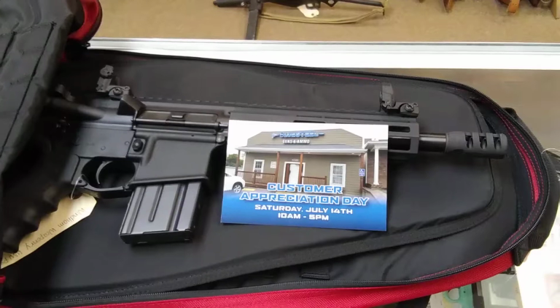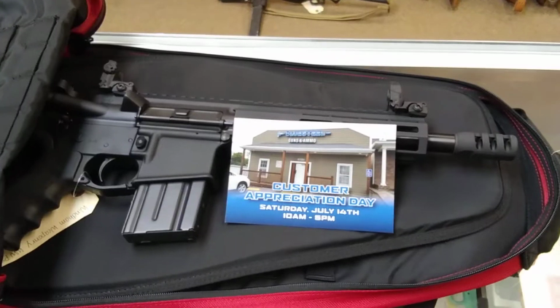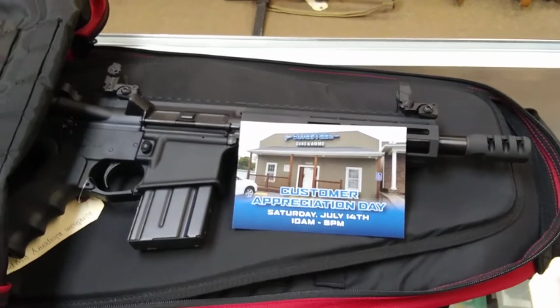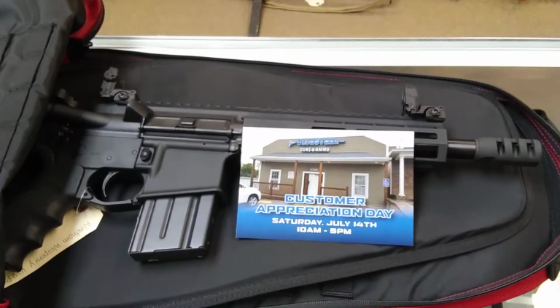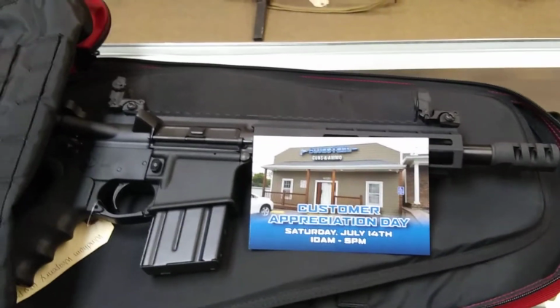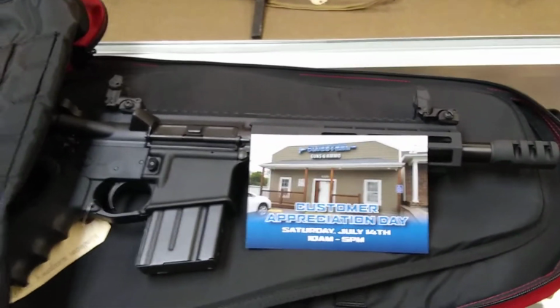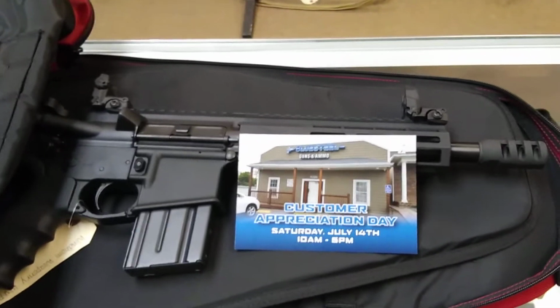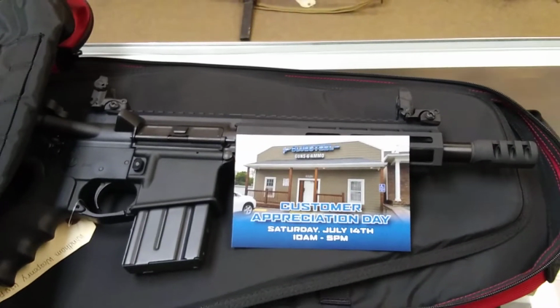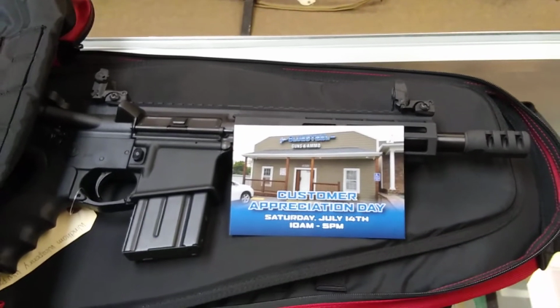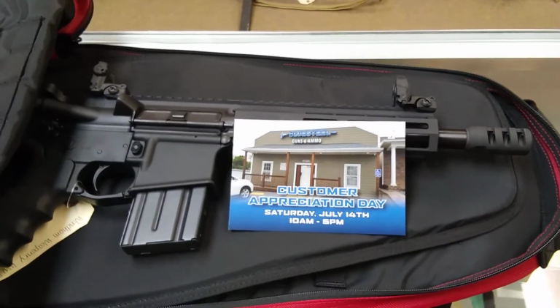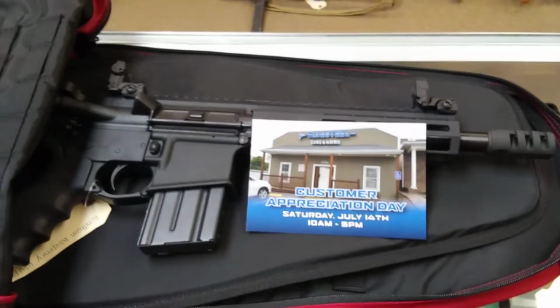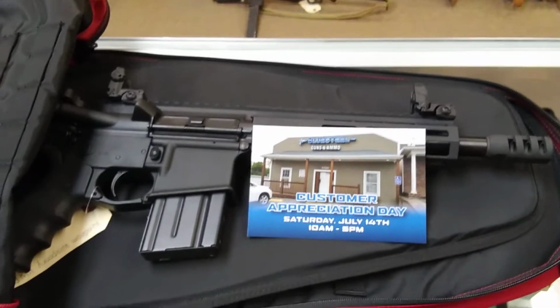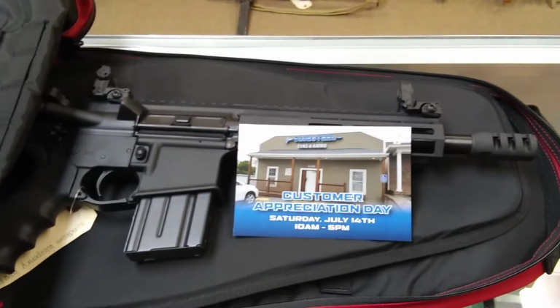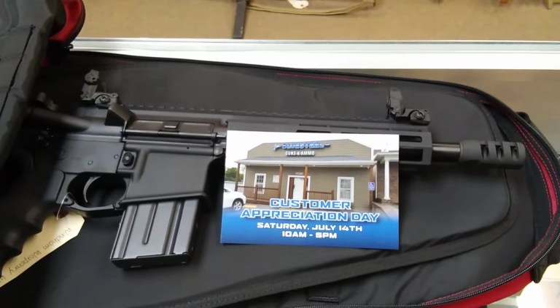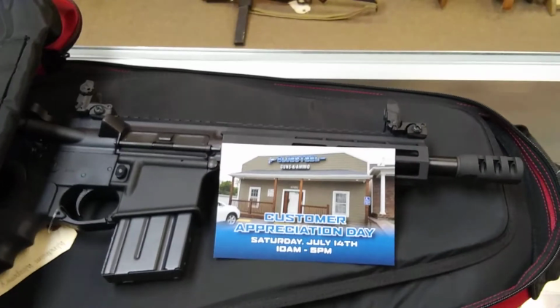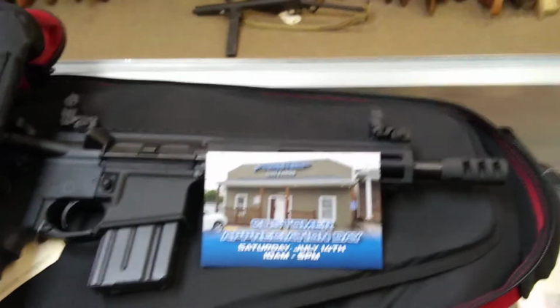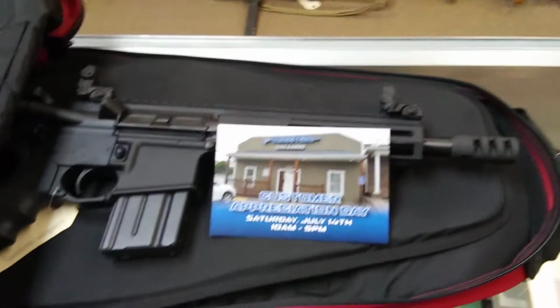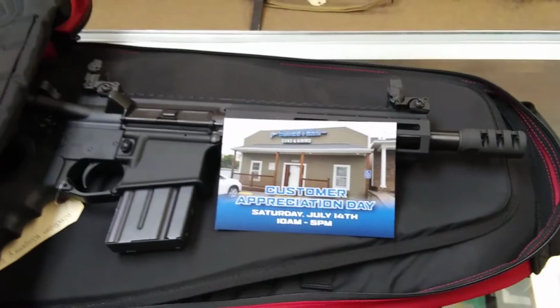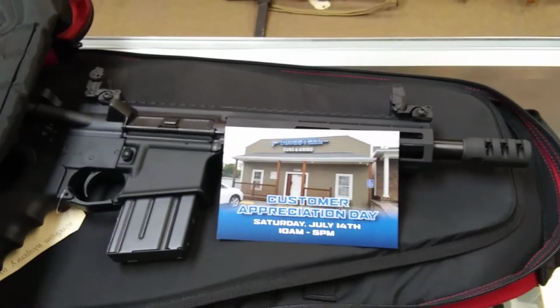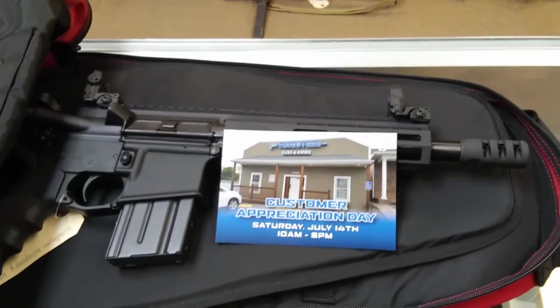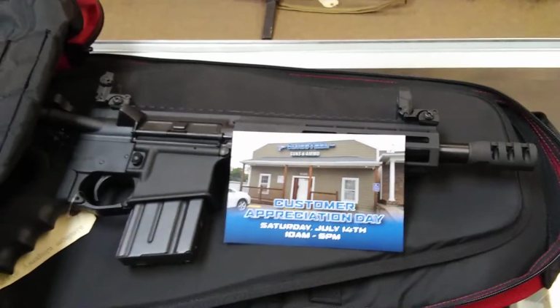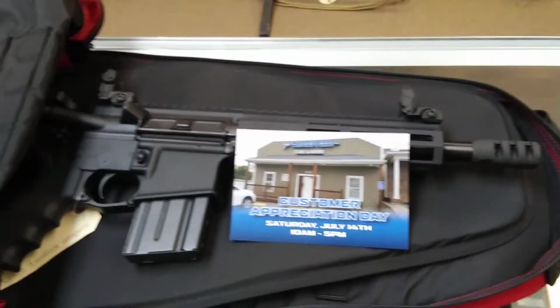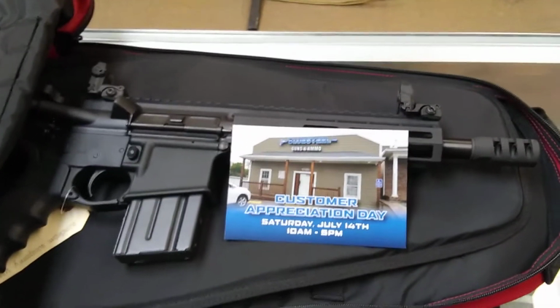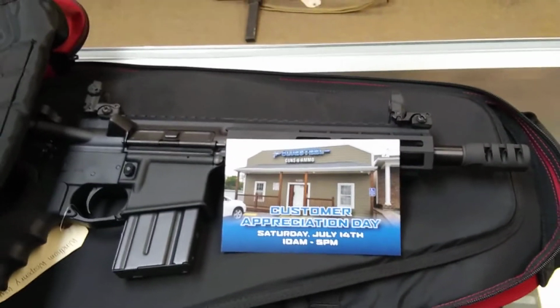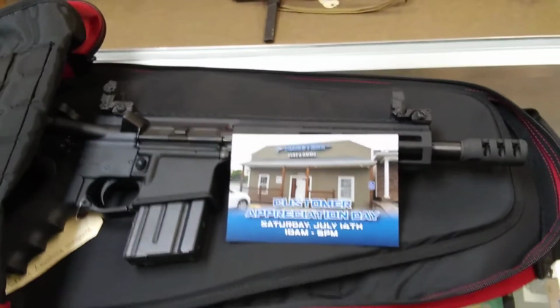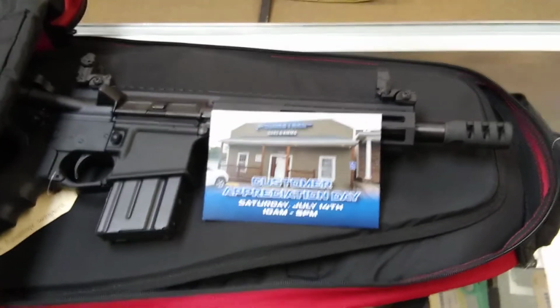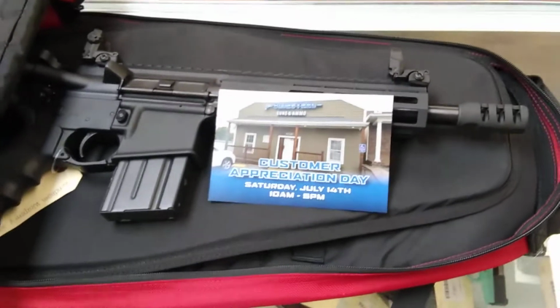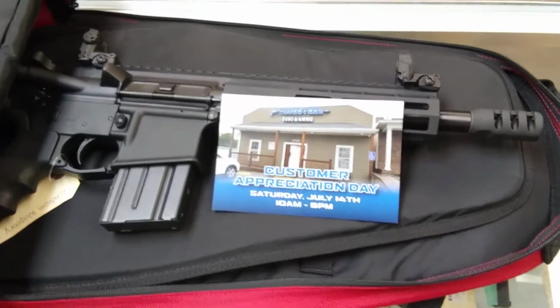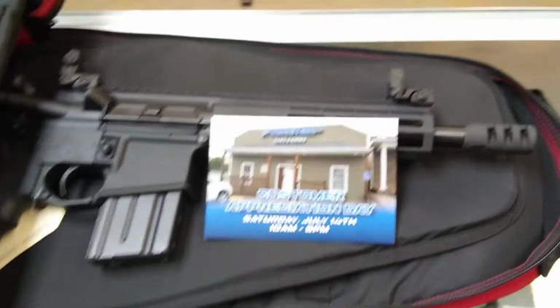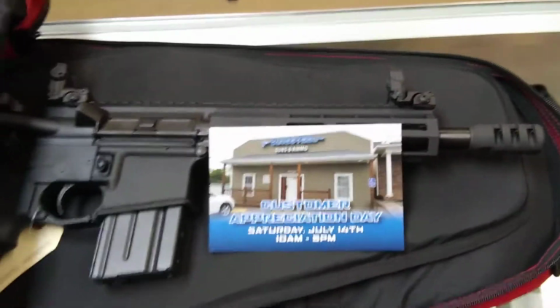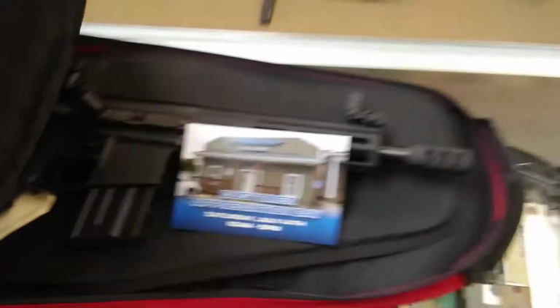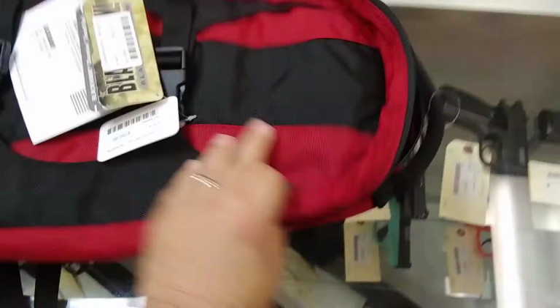Sam here, how you guys doing? I'm up here at Blue Steel Guns and Ammo in Raytown, Missouri, and they've been kind enough to loan me a gun momentarily to check out this concealed carry backpack I have.